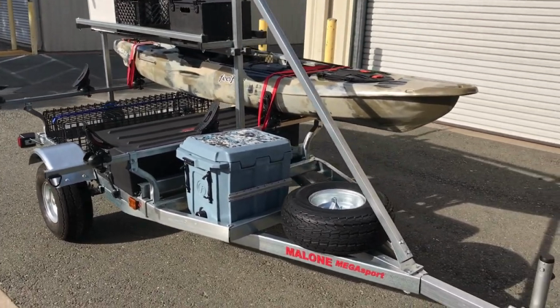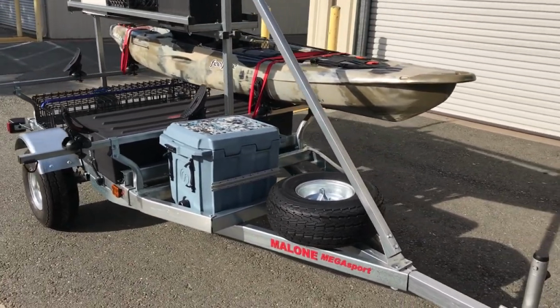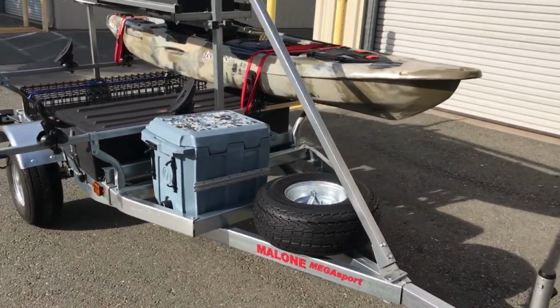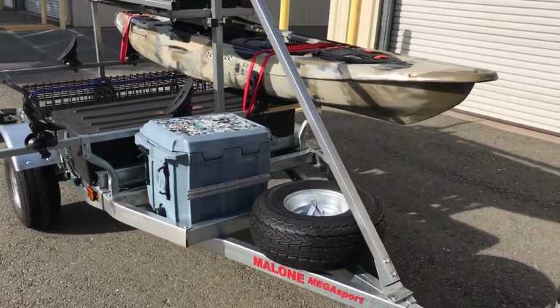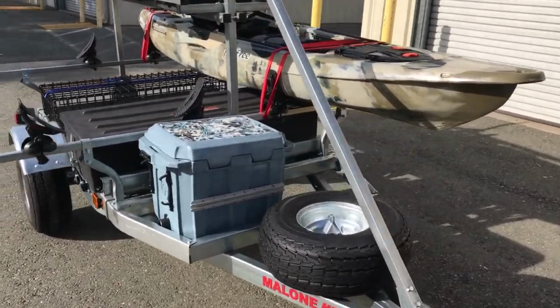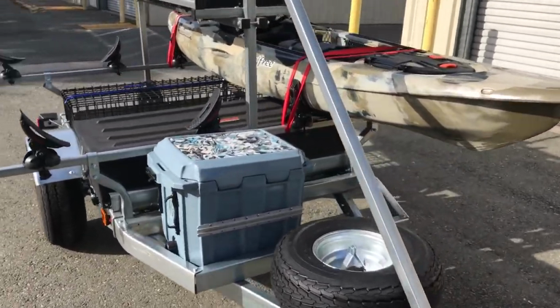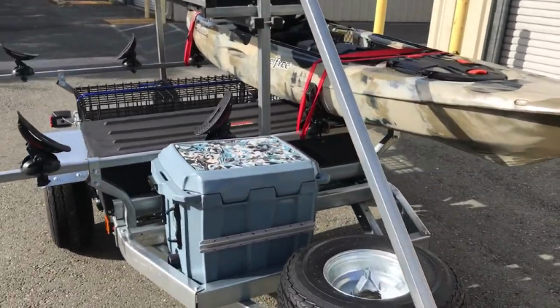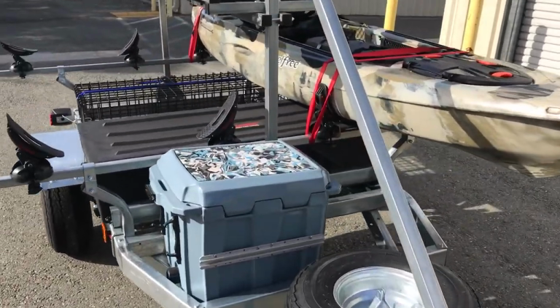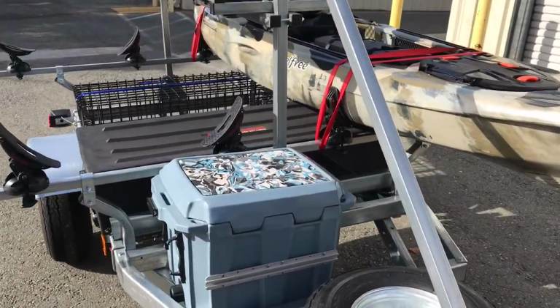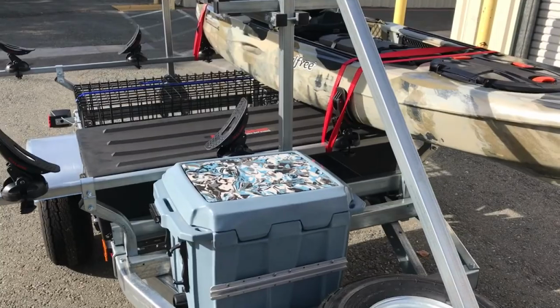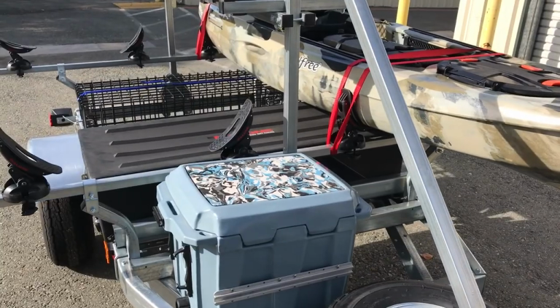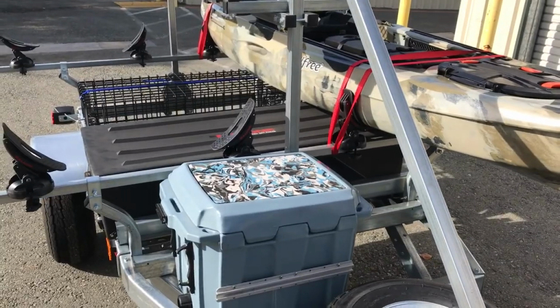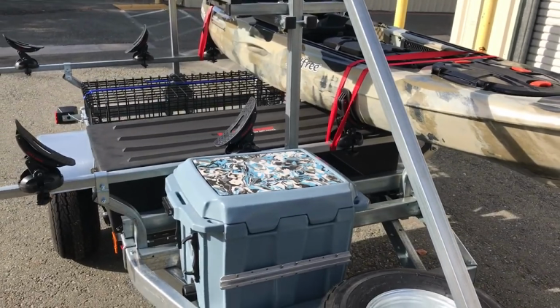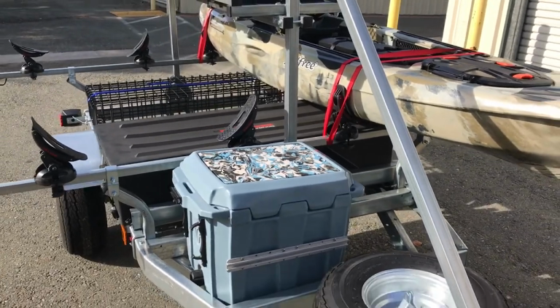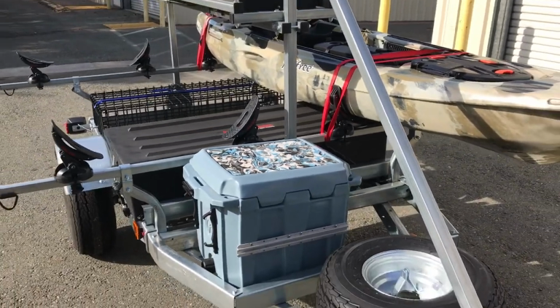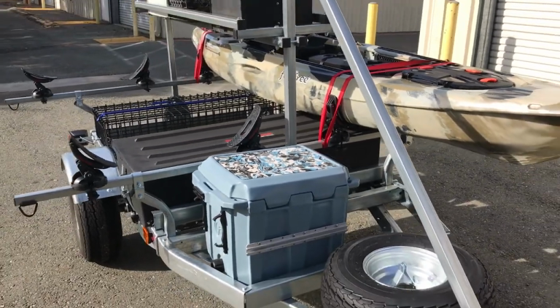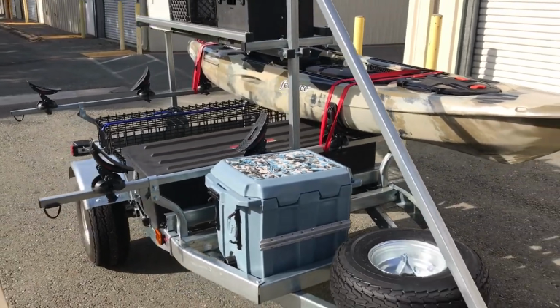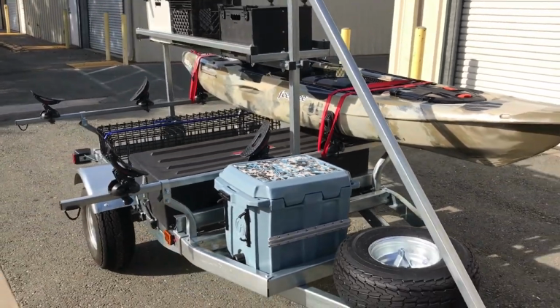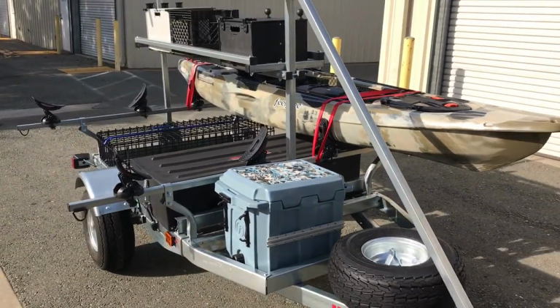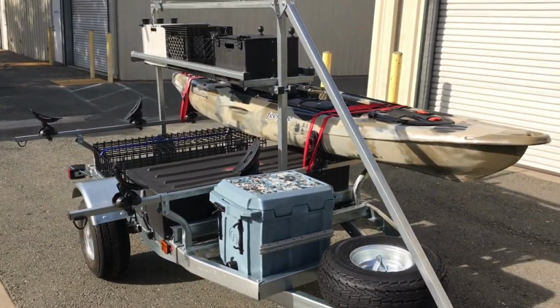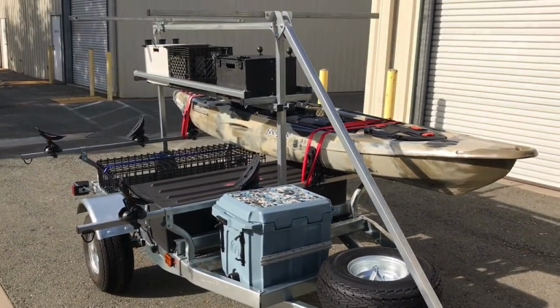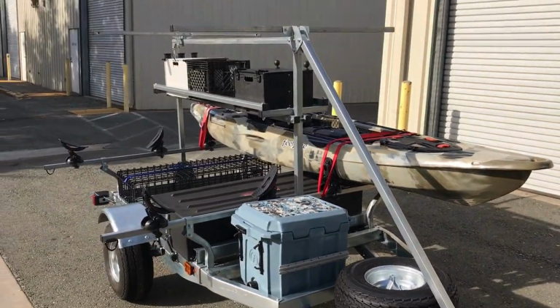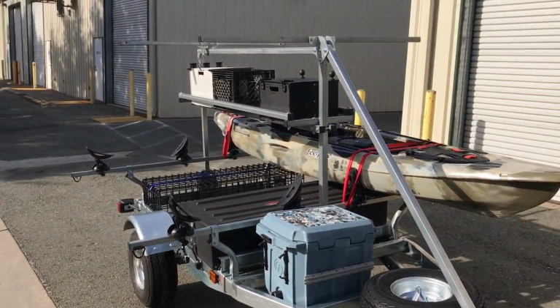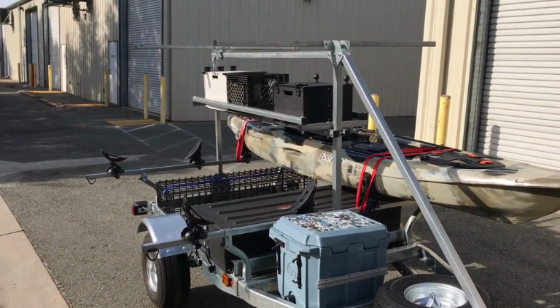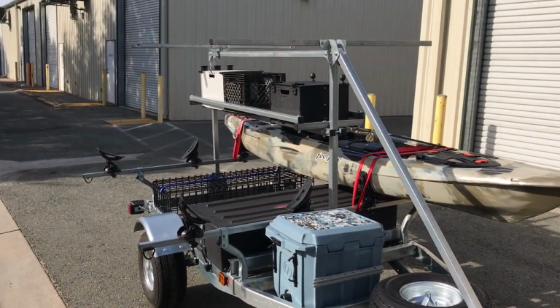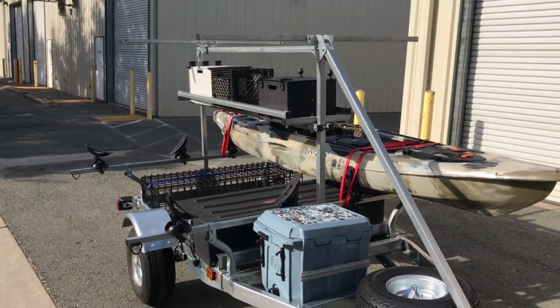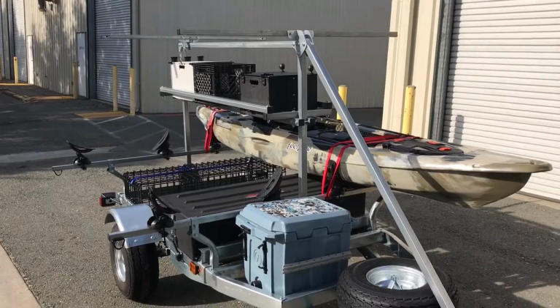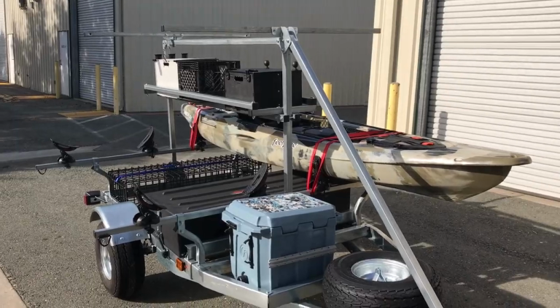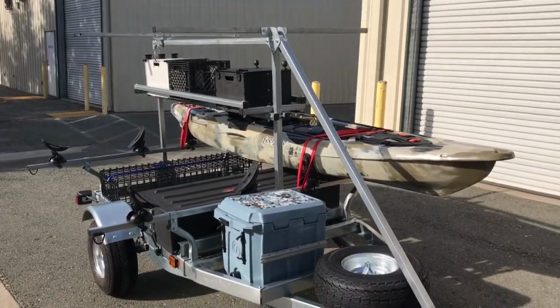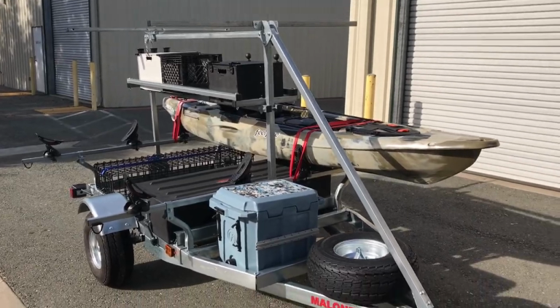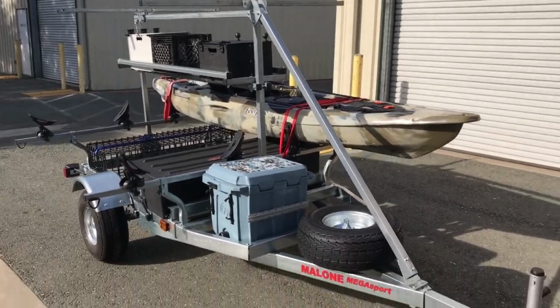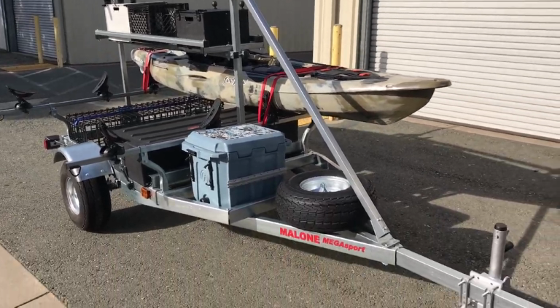It's a little bit more expensive — the base trailer starts at $1,499 and then you can build it up however you want. This one here was just under three thousand bucks, I think.